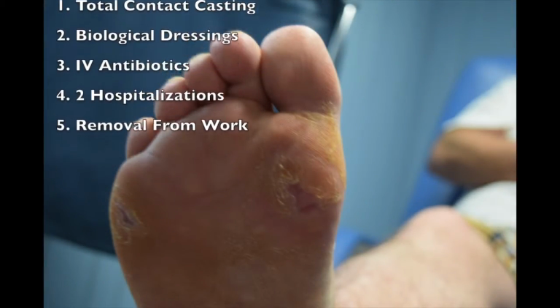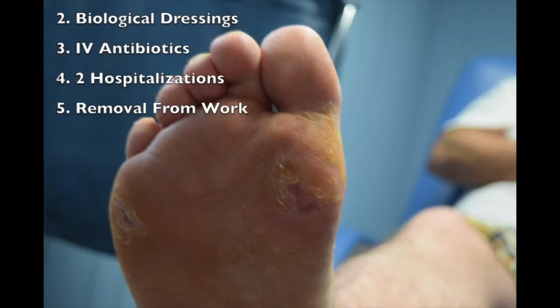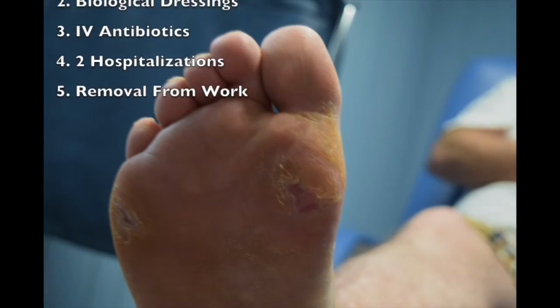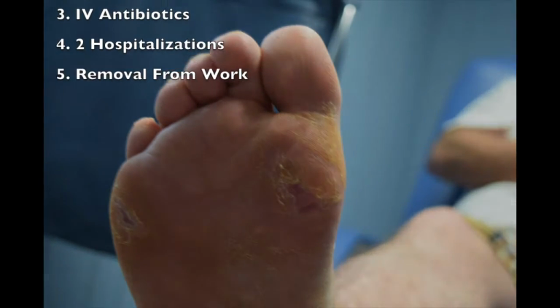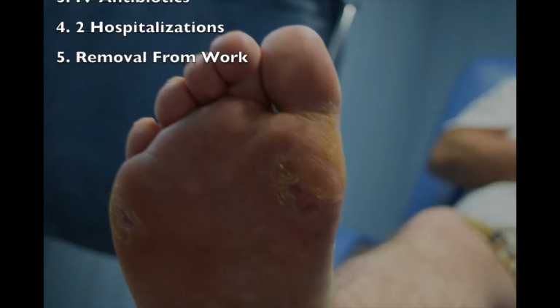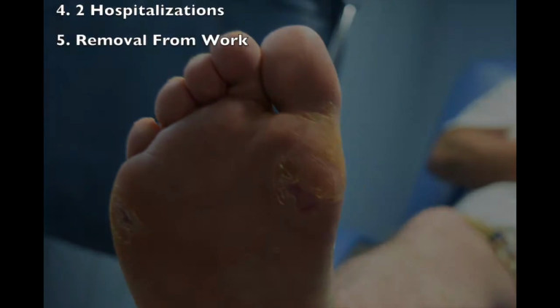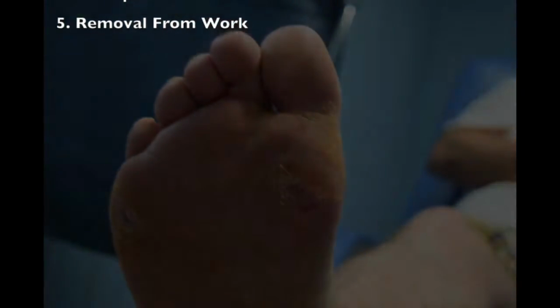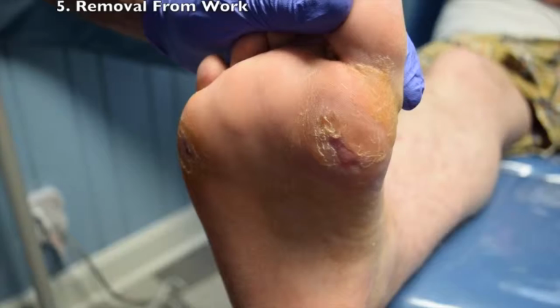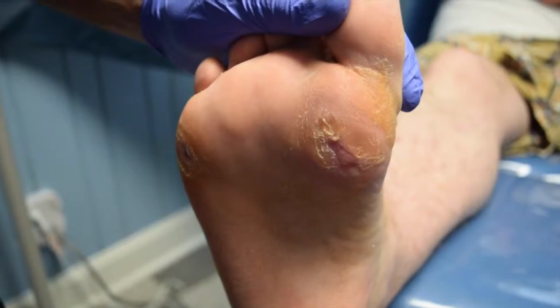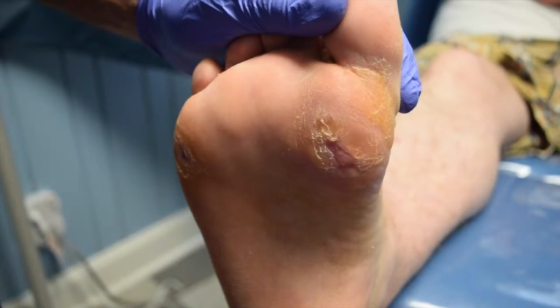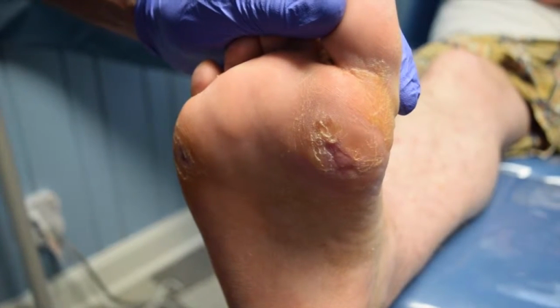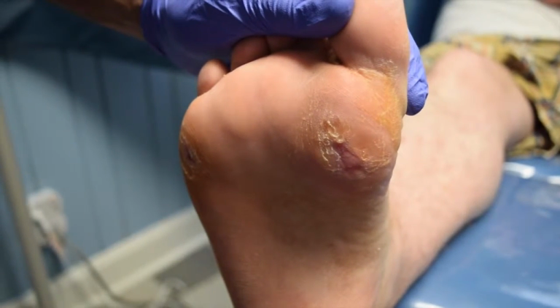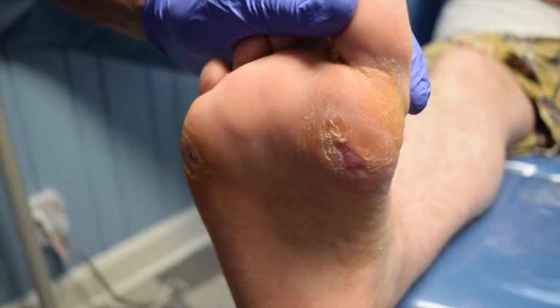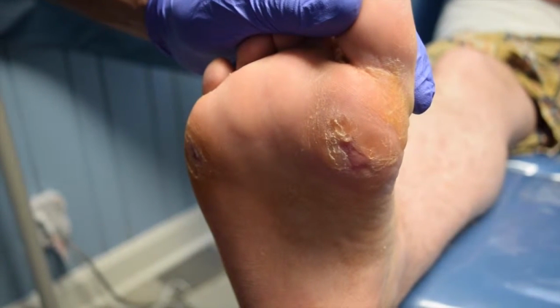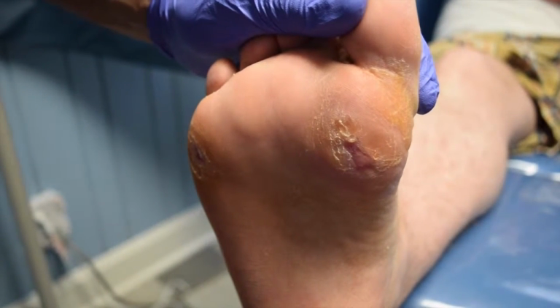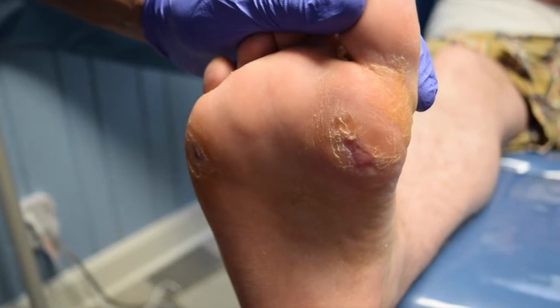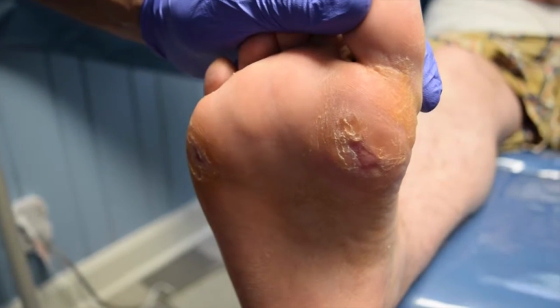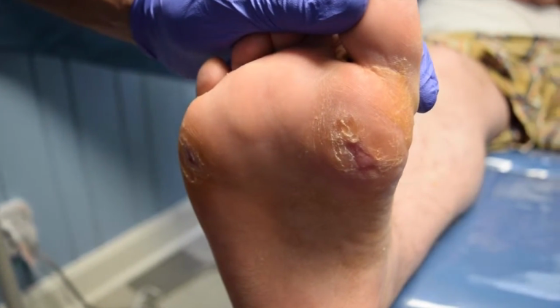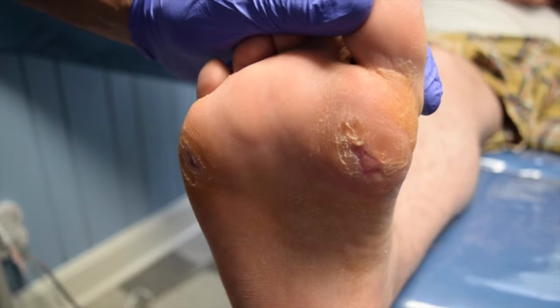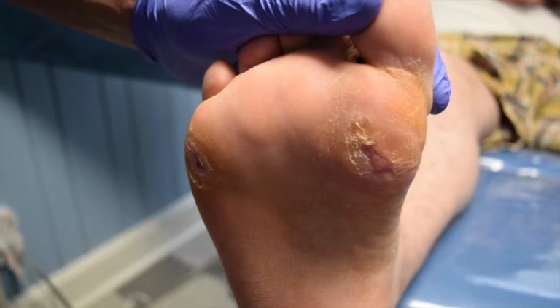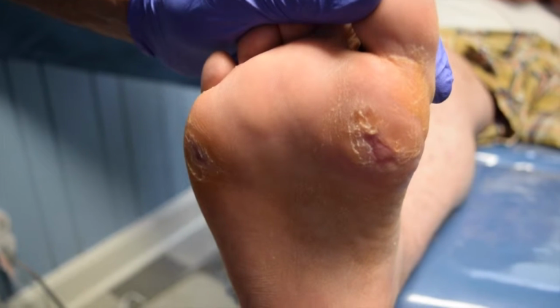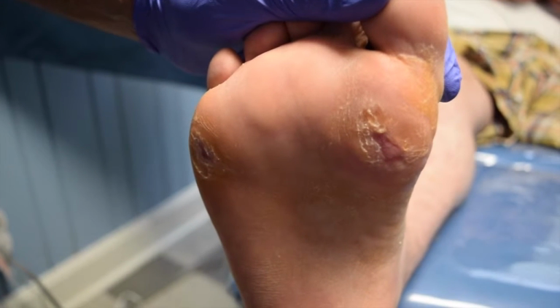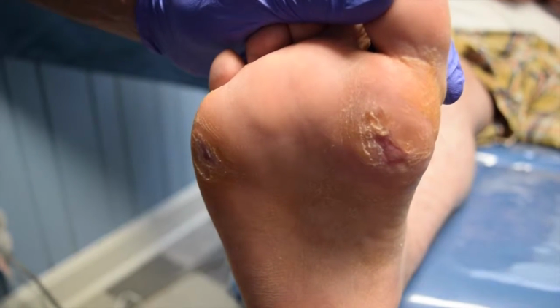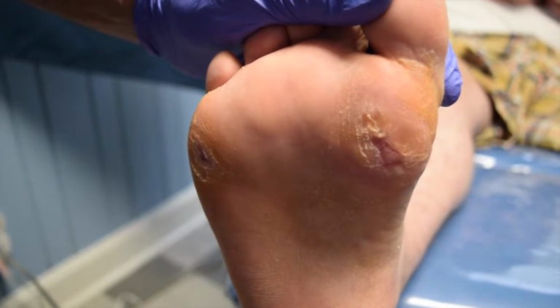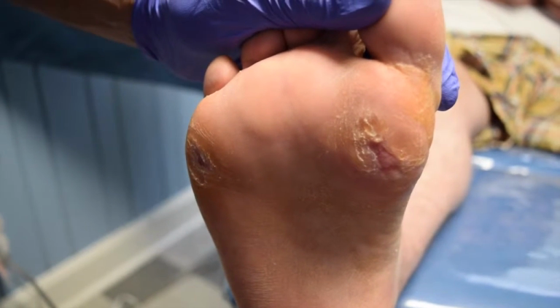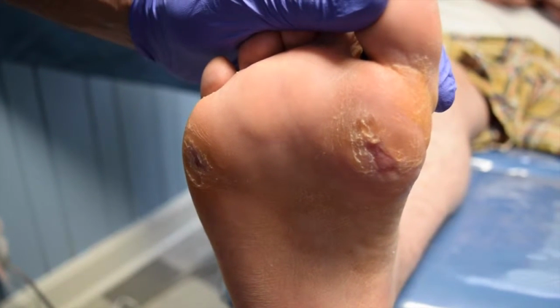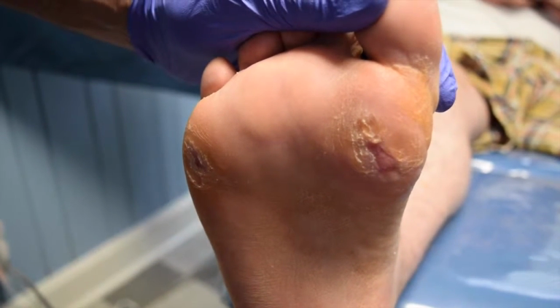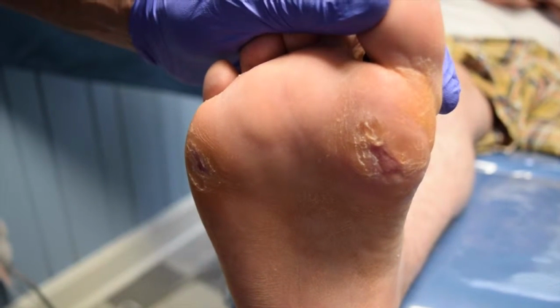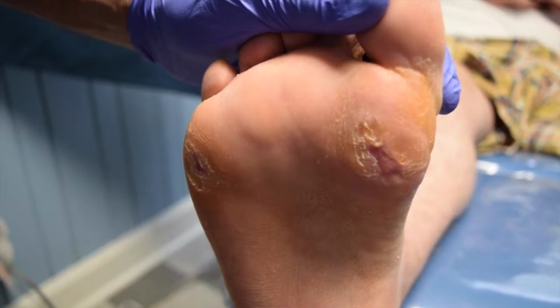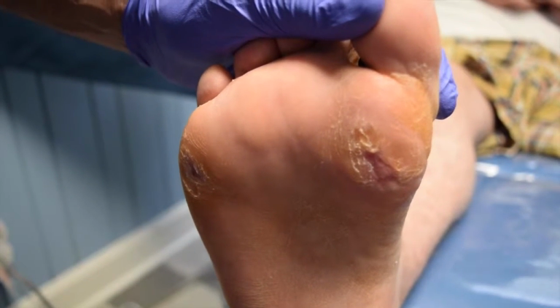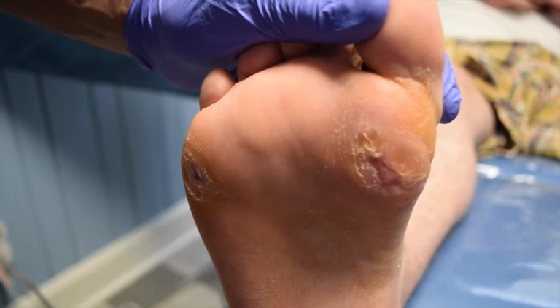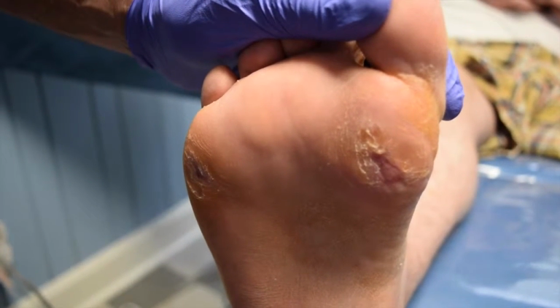So we'll look at his foot right now. This is his foot one month after the surgery. You can see he had fairly large ulcerations on the first and the fifth metatarsal and they're already healing up.